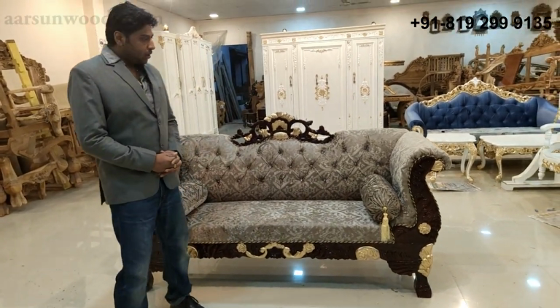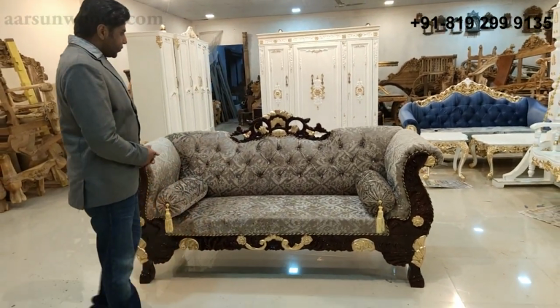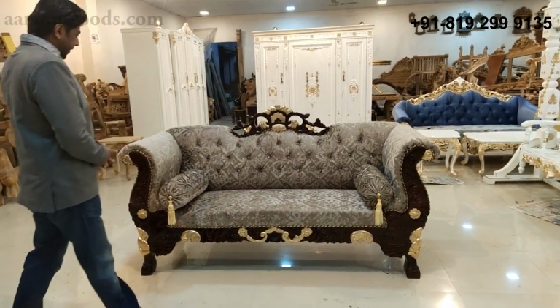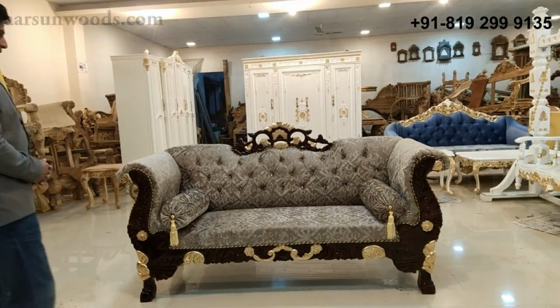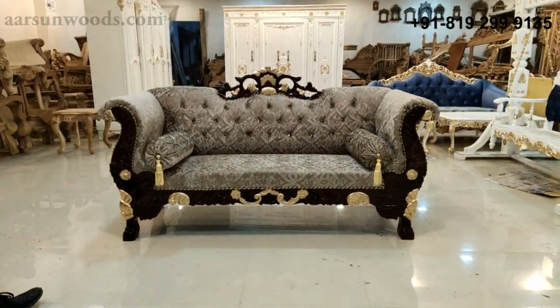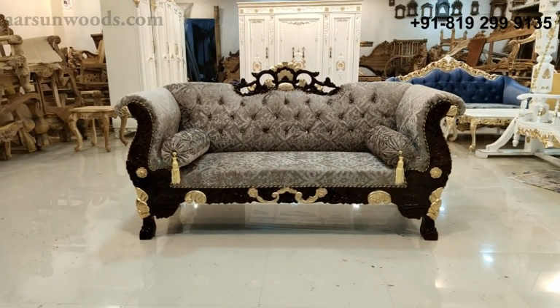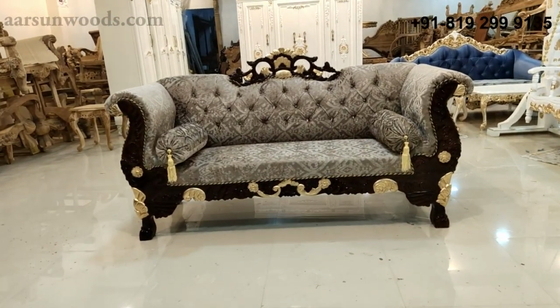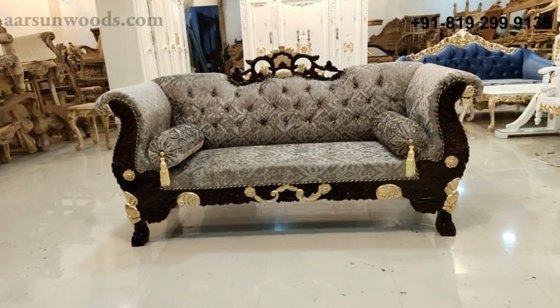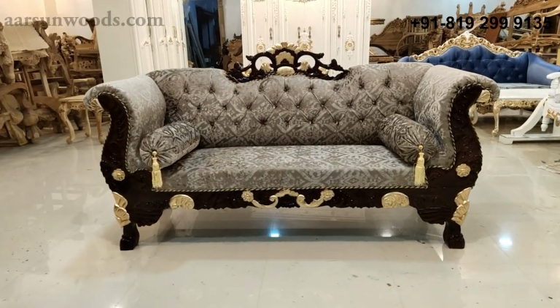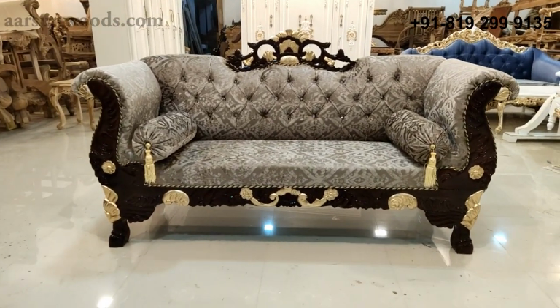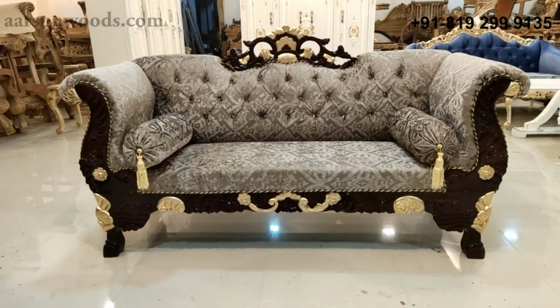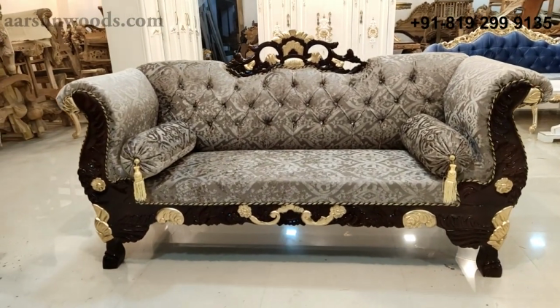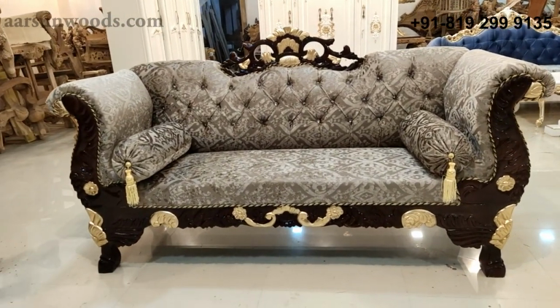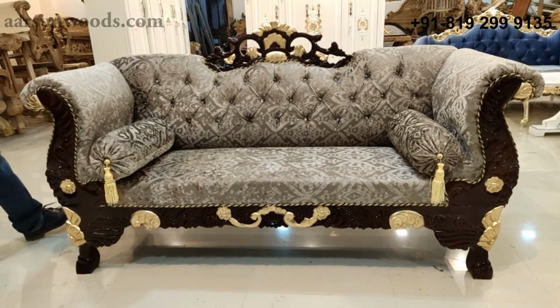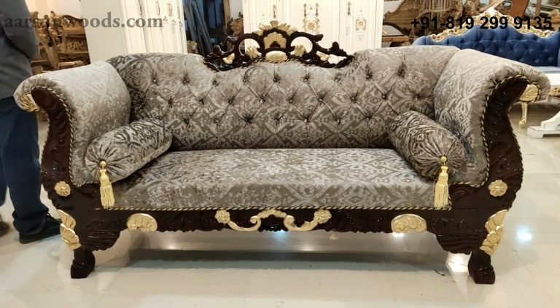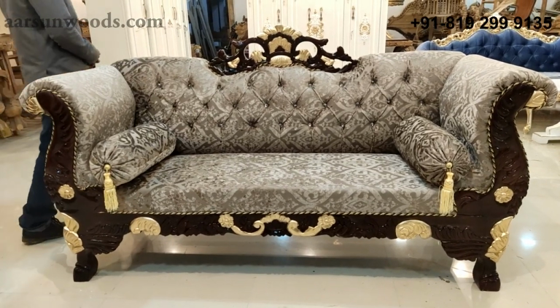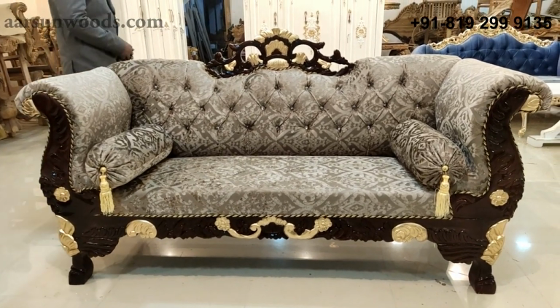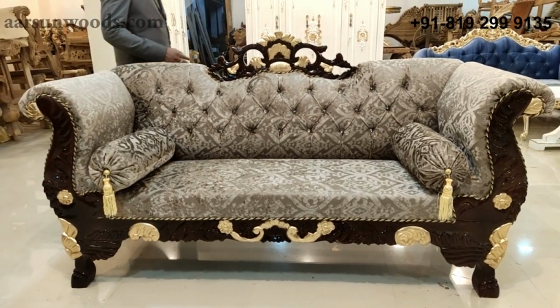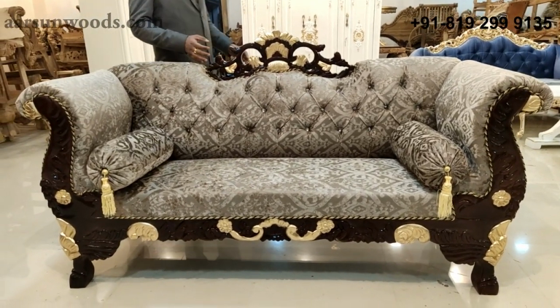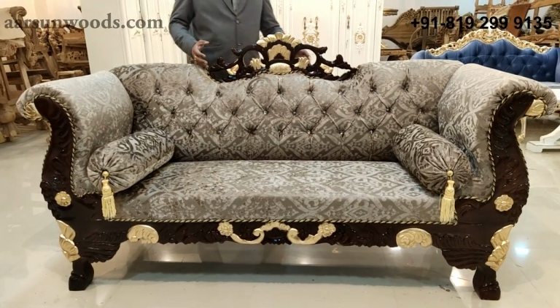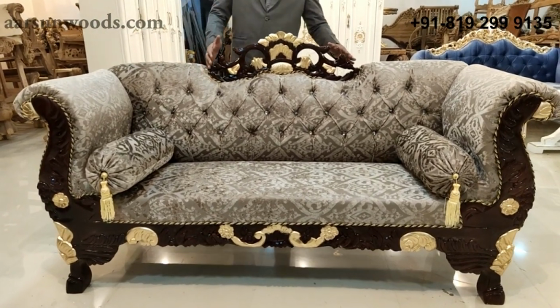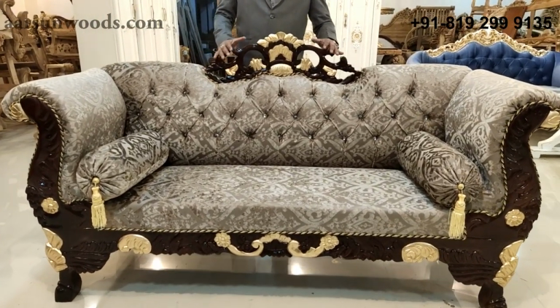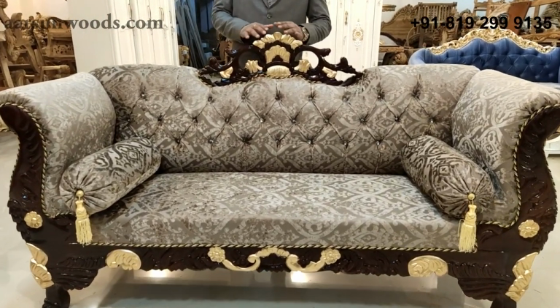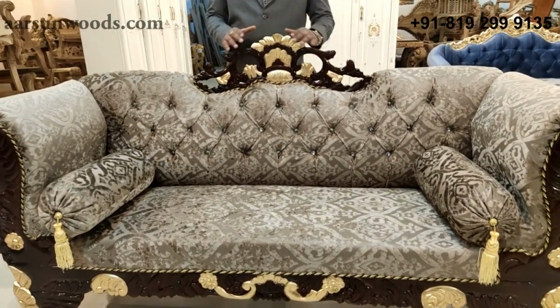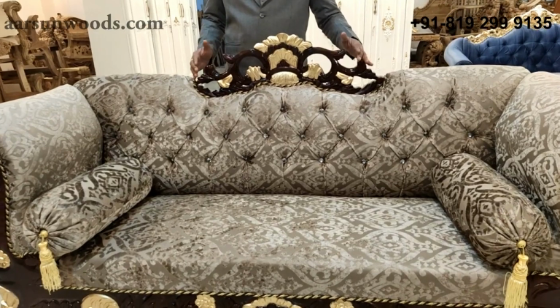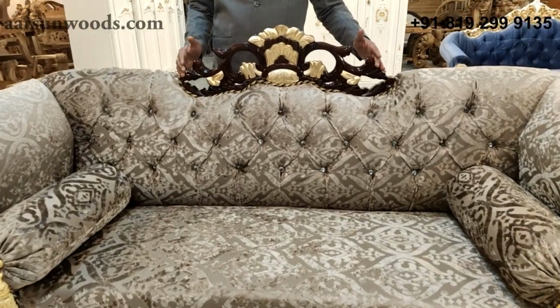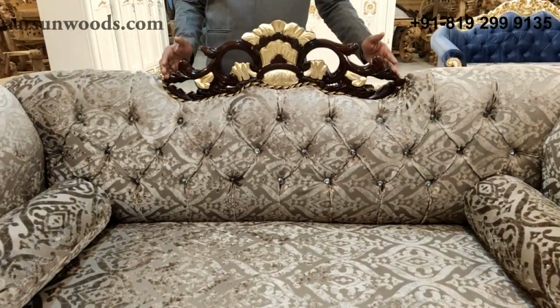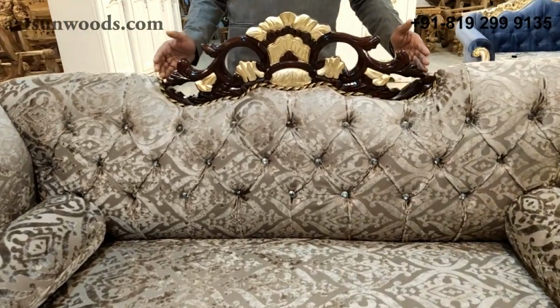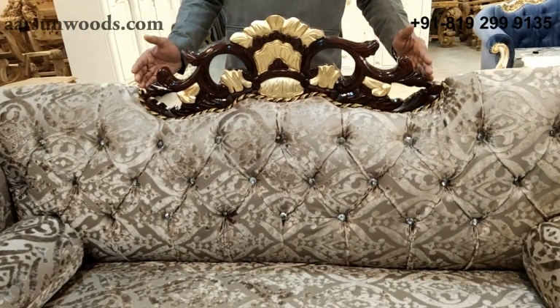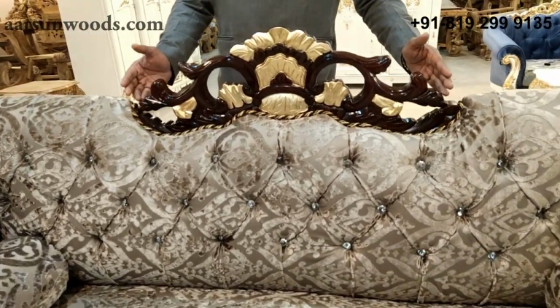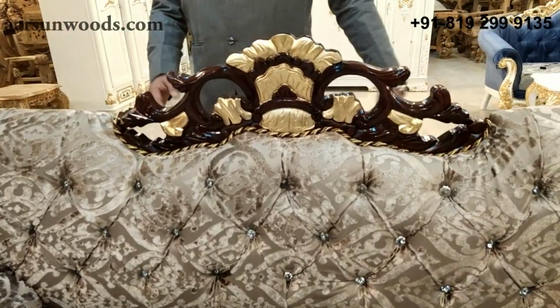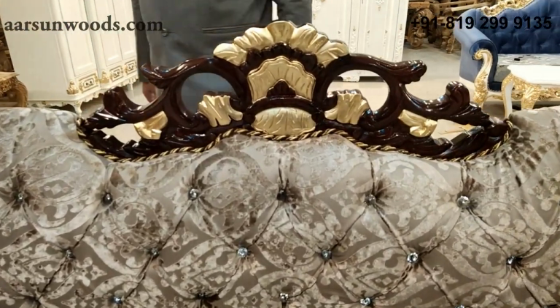Today I have a three-seater couch for you — a very nice design with a Maharaja look. When you have something like this Taj in the middle of a sofa or couch, it gives a Maharaja look to the unit.